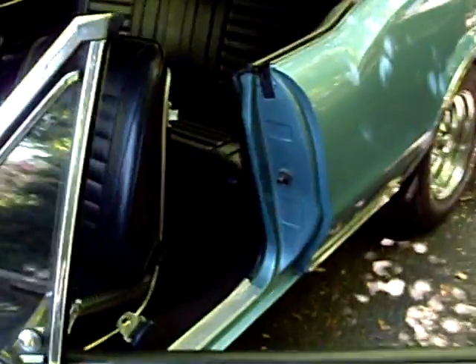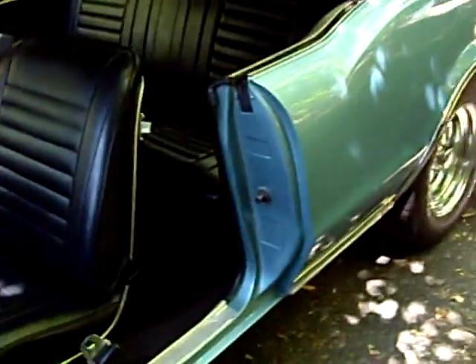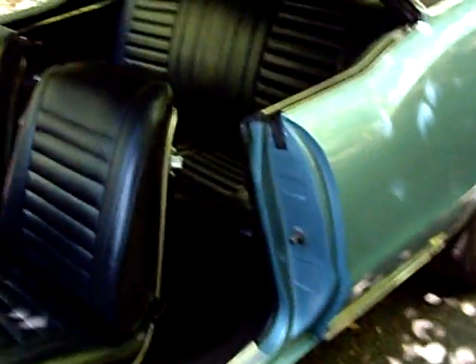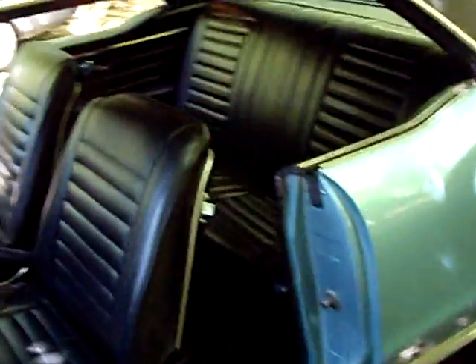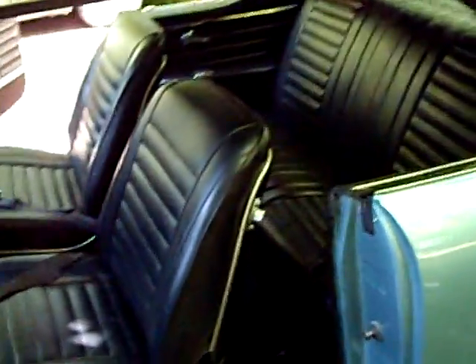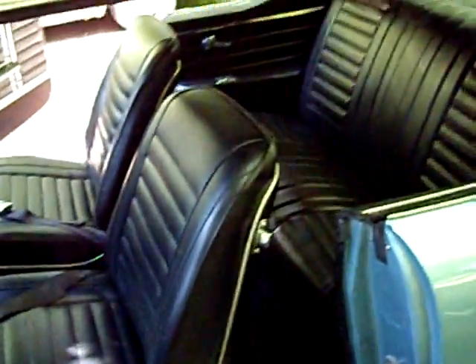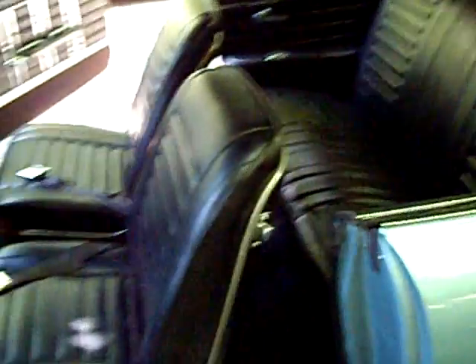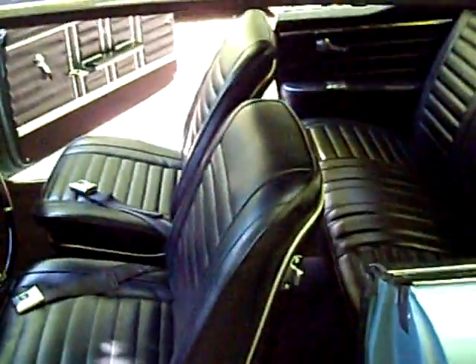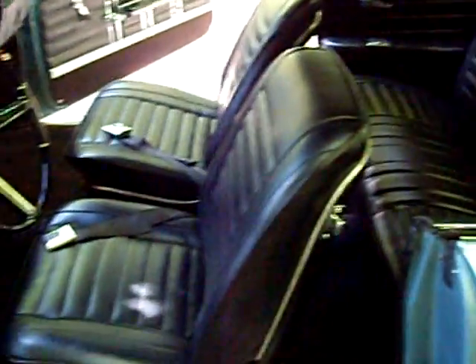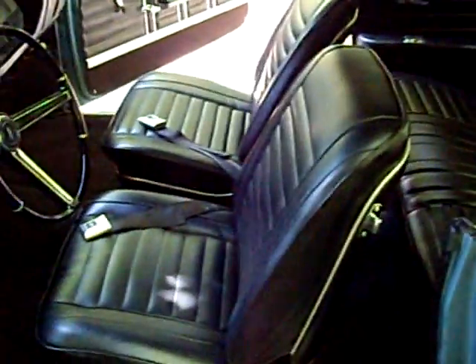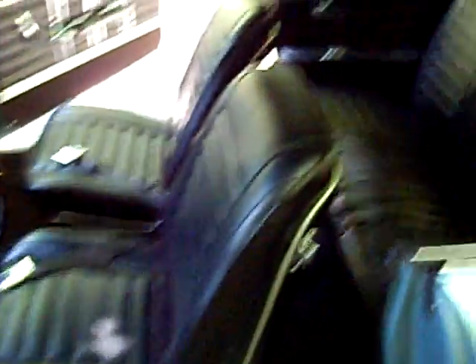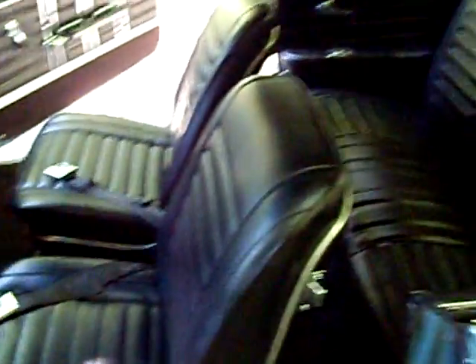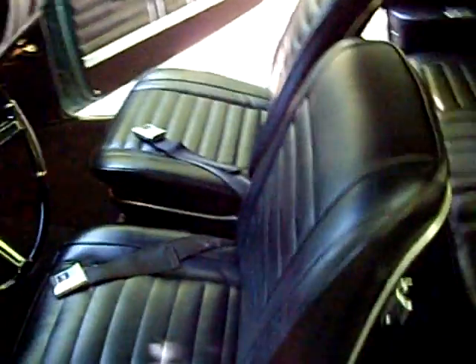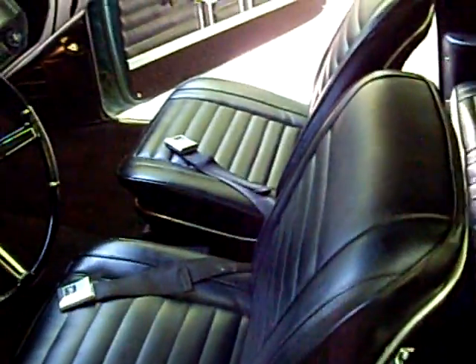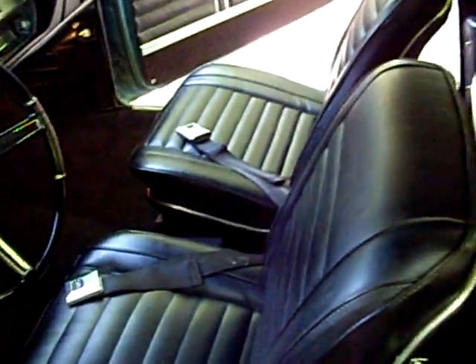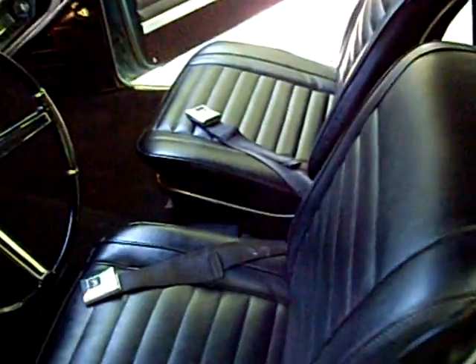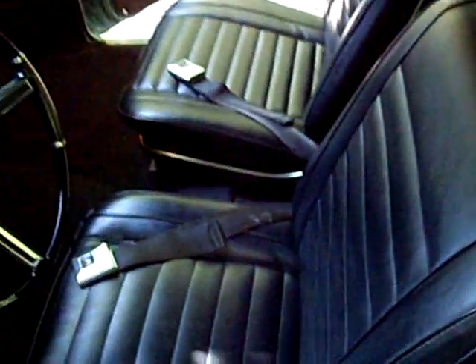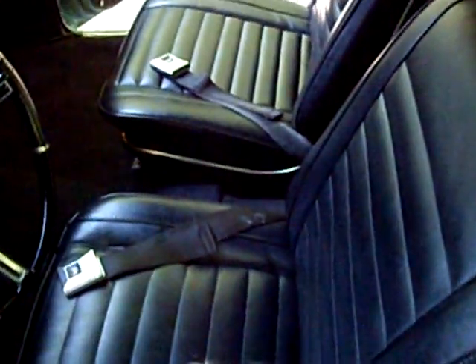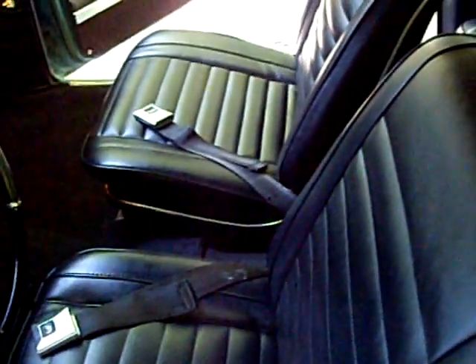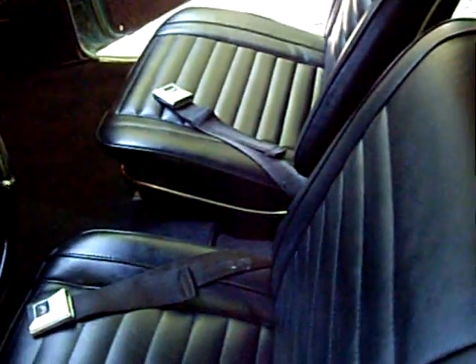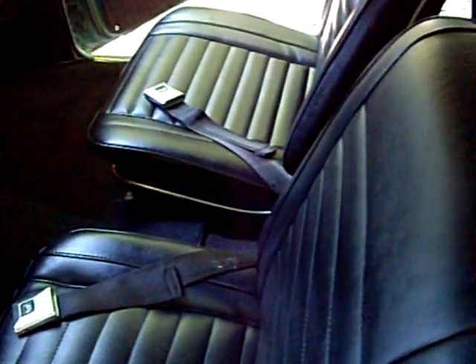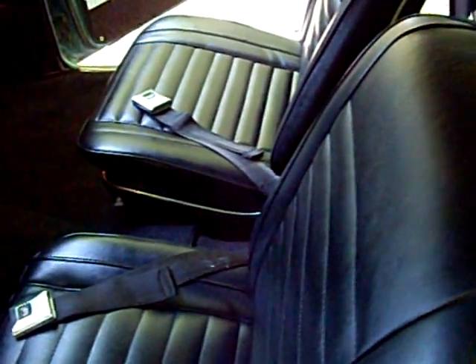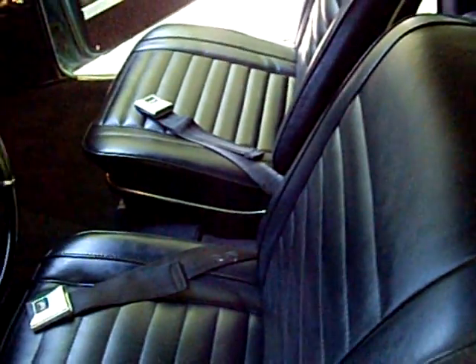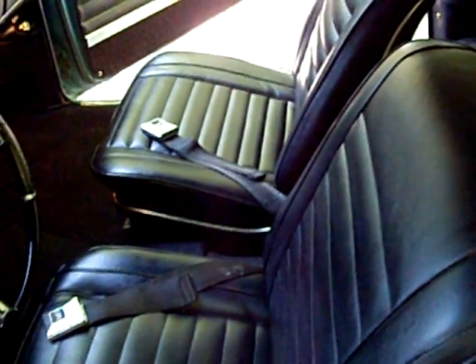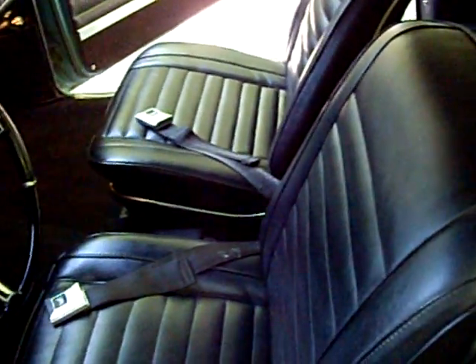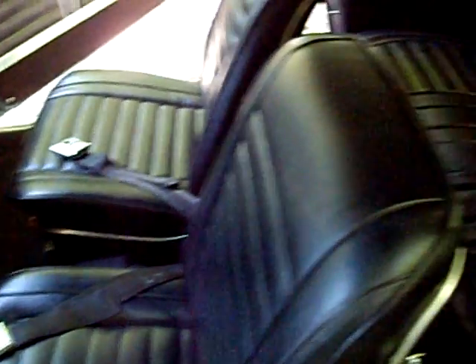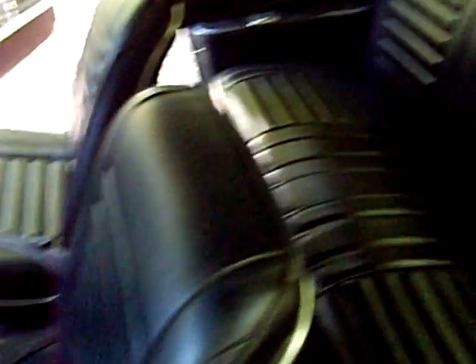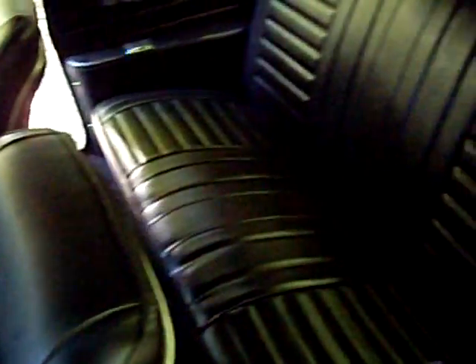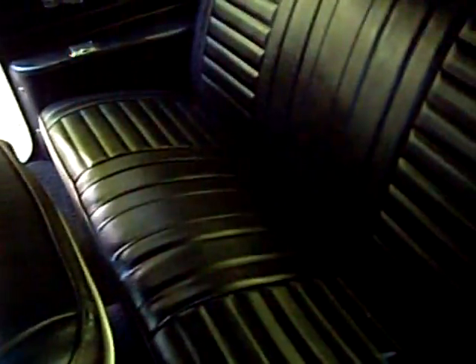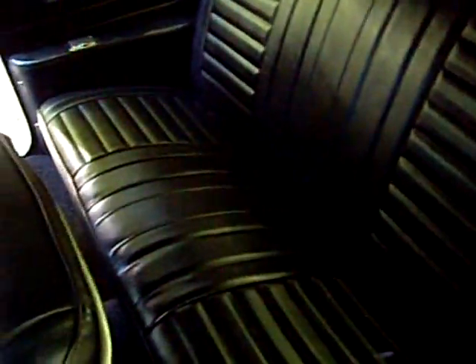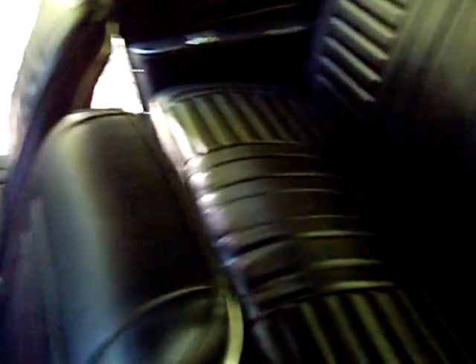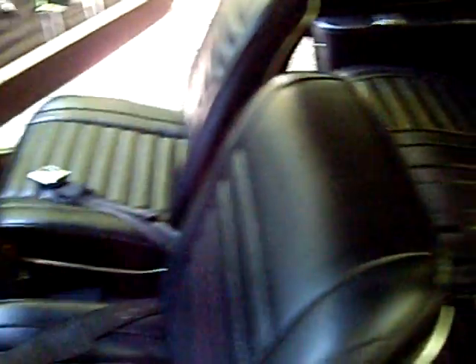Let's take a look at the interior. The upholstery has been replaced, and it also includes the deluxe seatbelts in the front seat. They are not installed in the back seat.